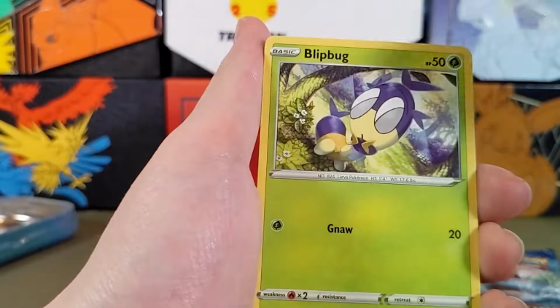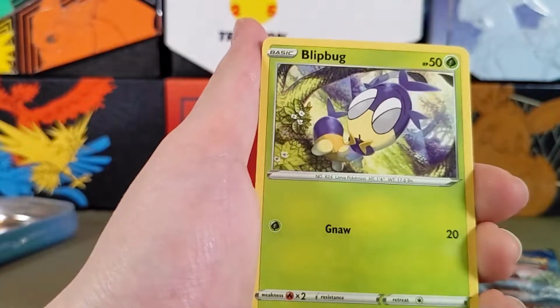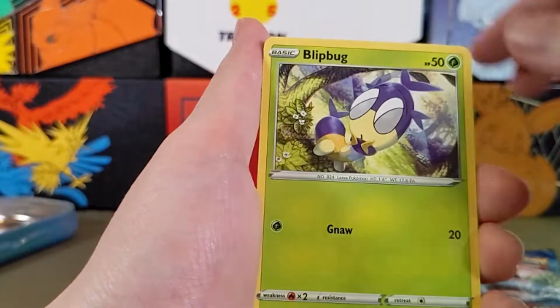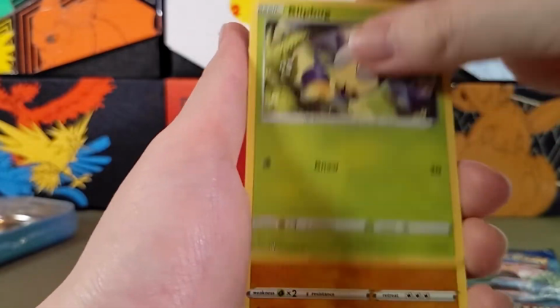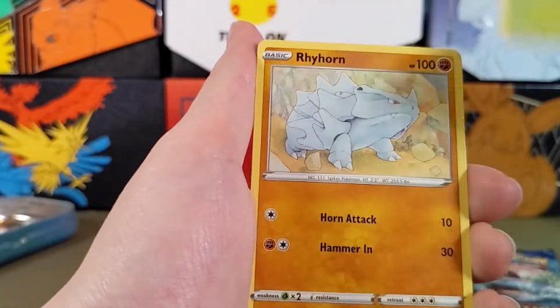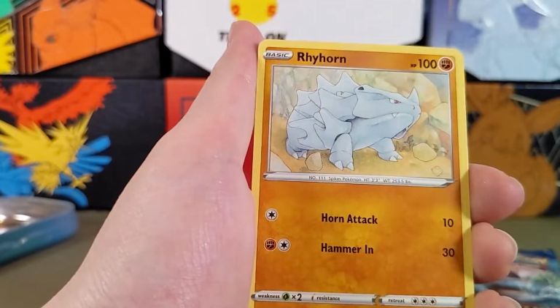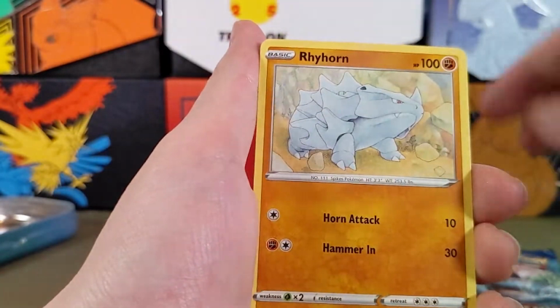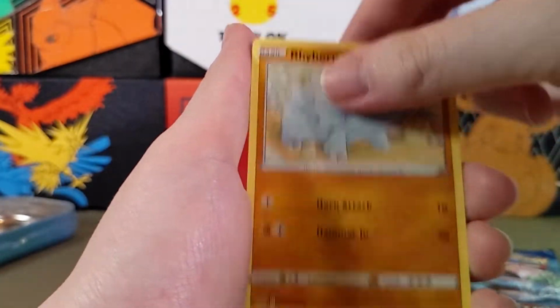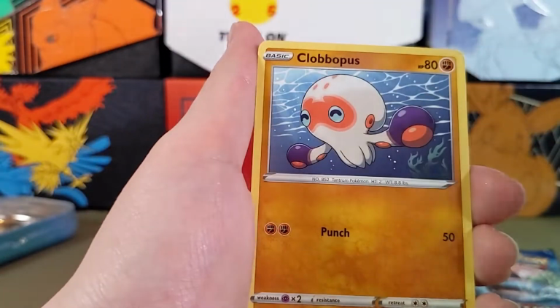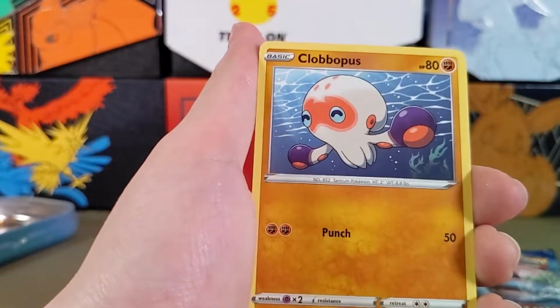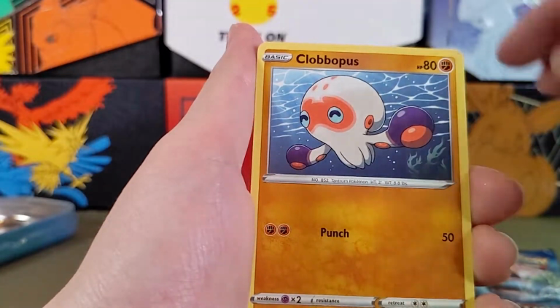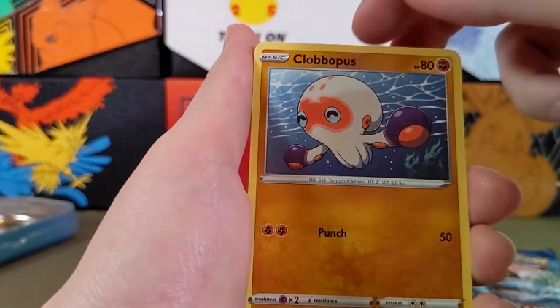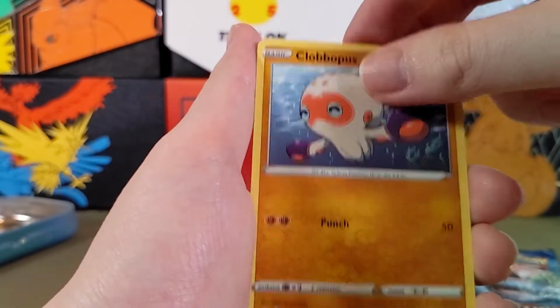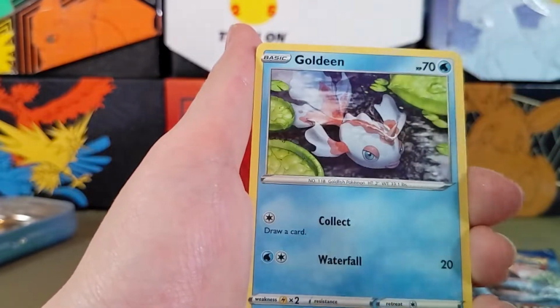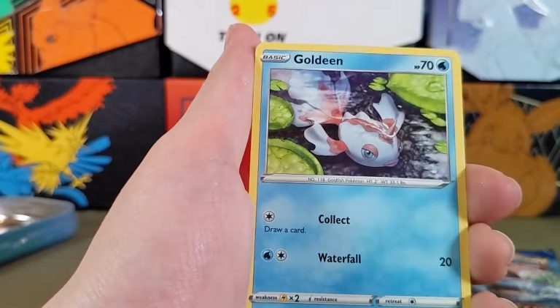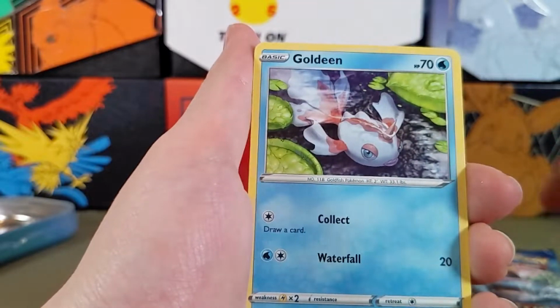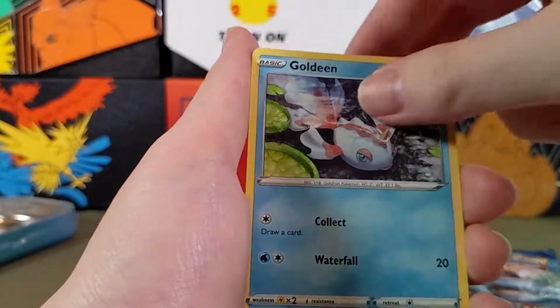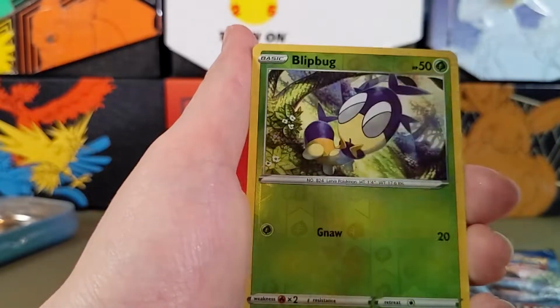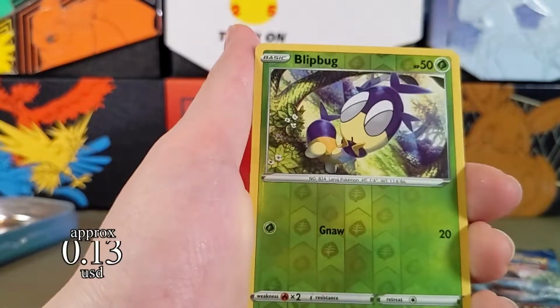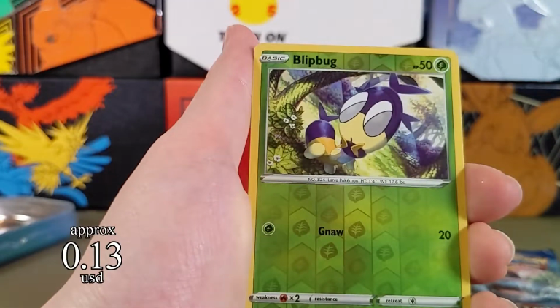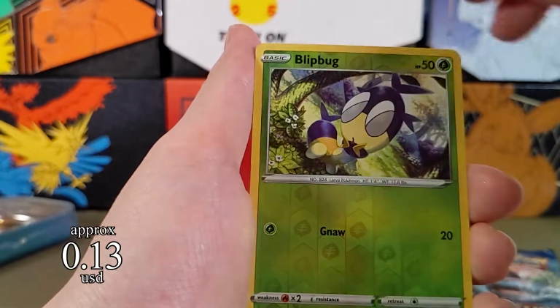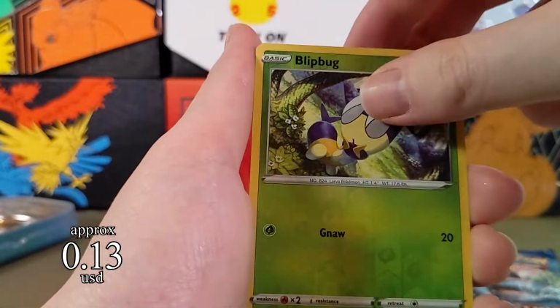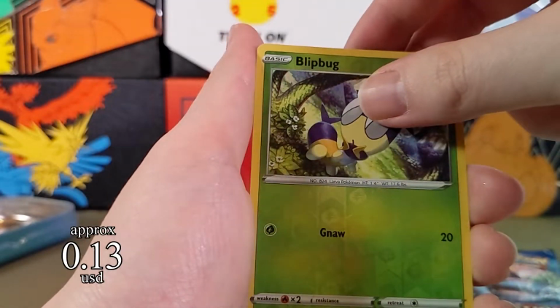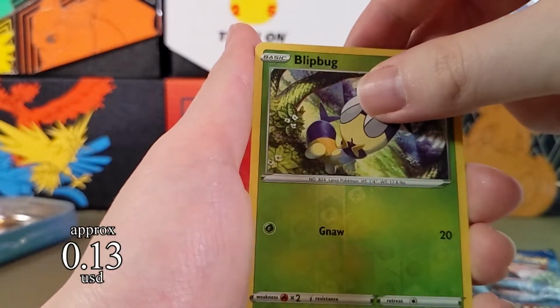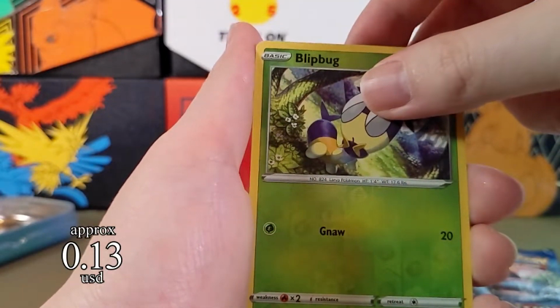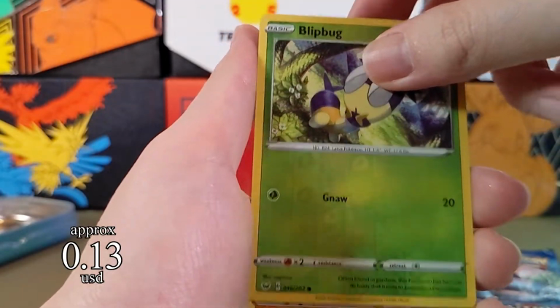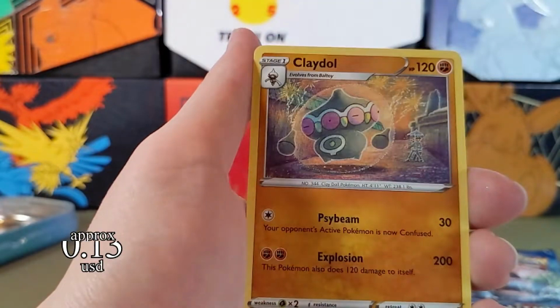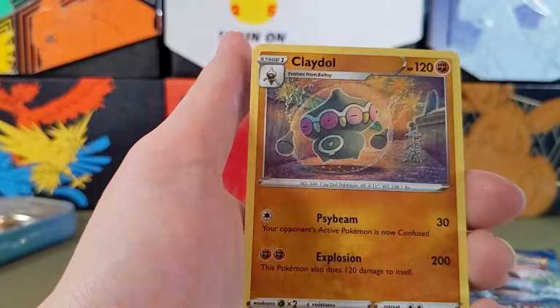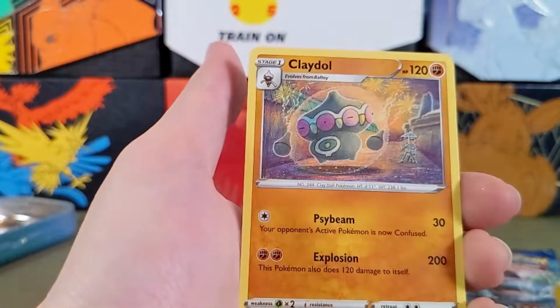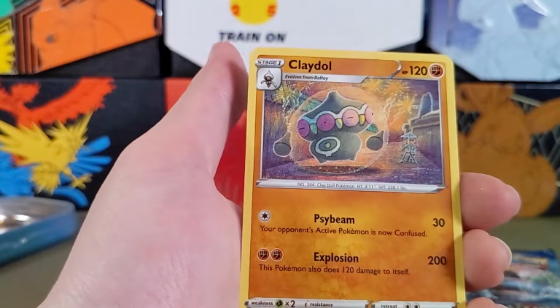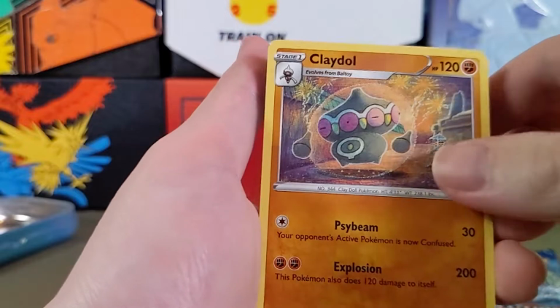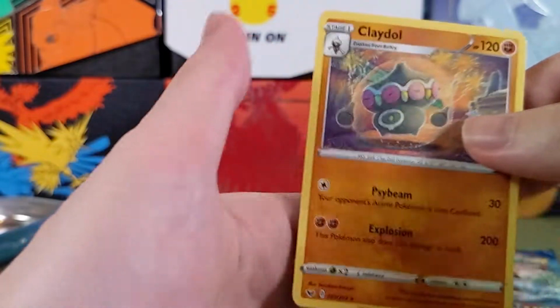Trubbish, Blipbug, Rhyhorn, Clobbopus, Goldeen. Blipbug as a reverse. And at the end, Claydol.